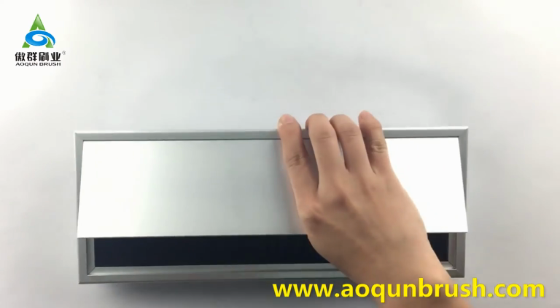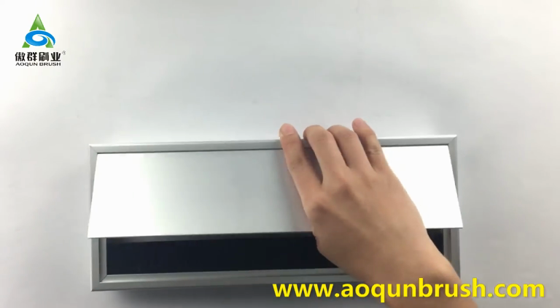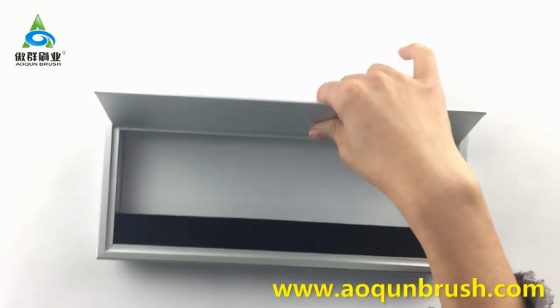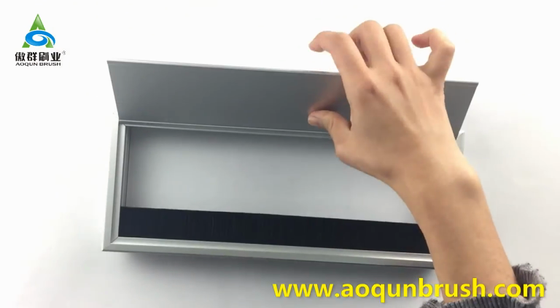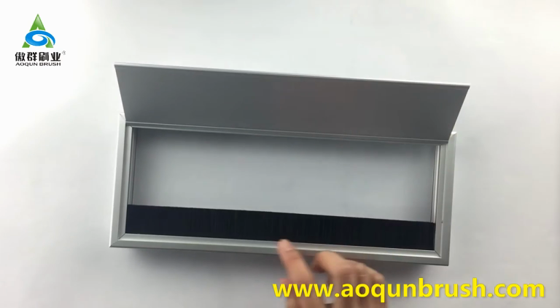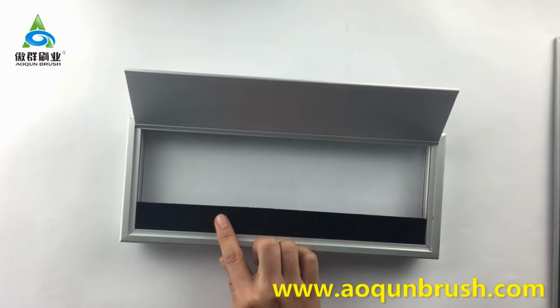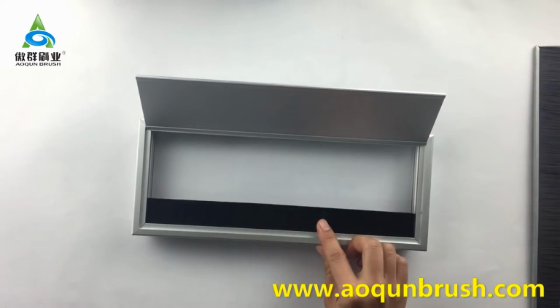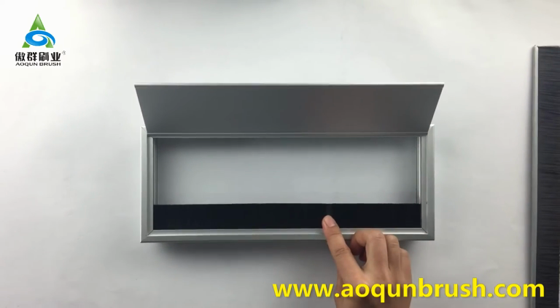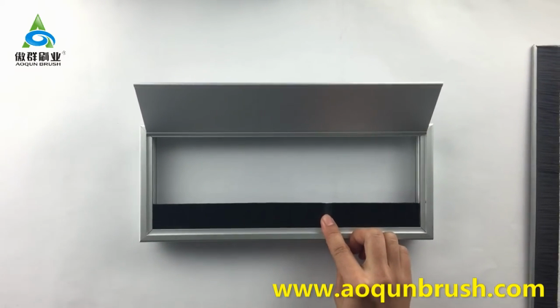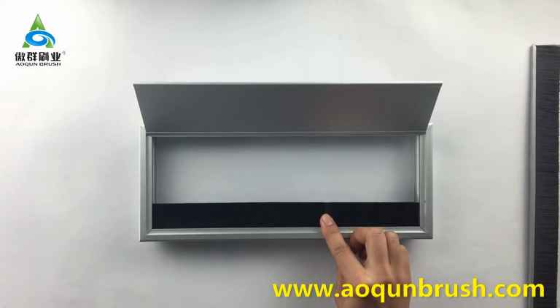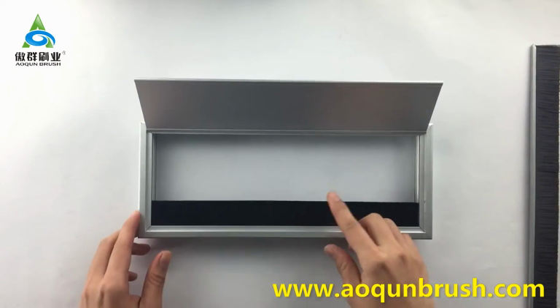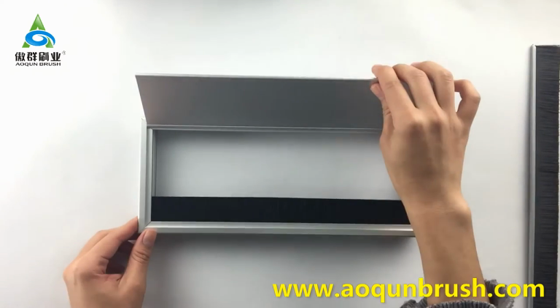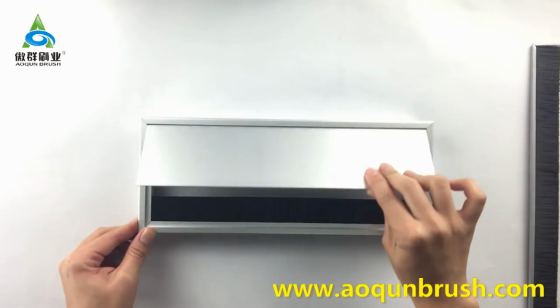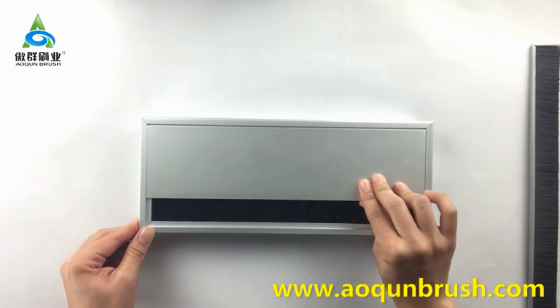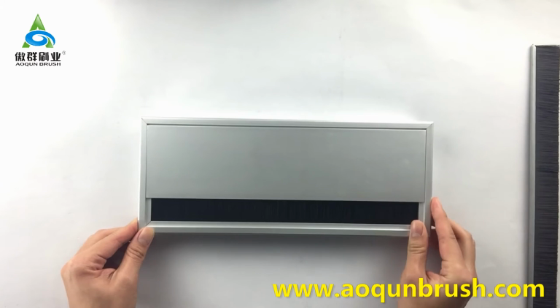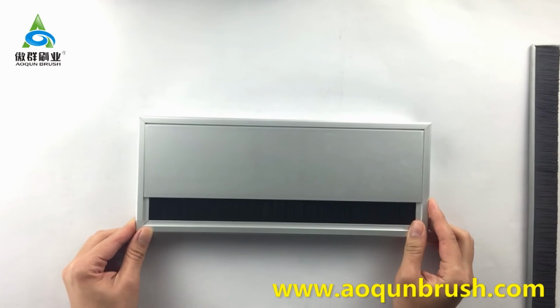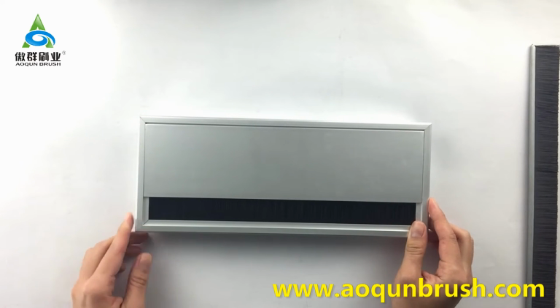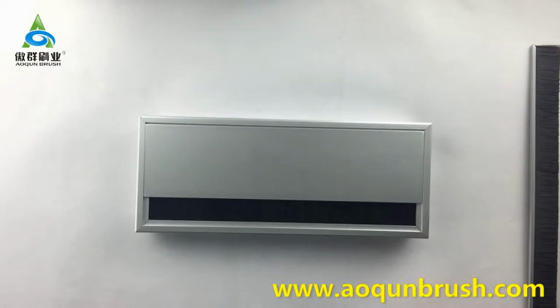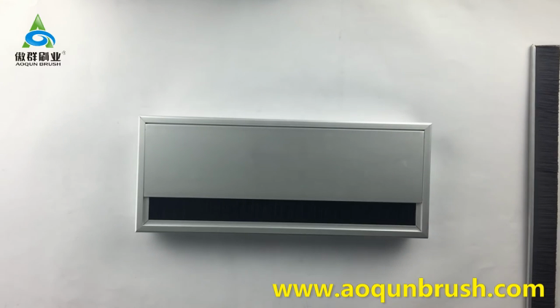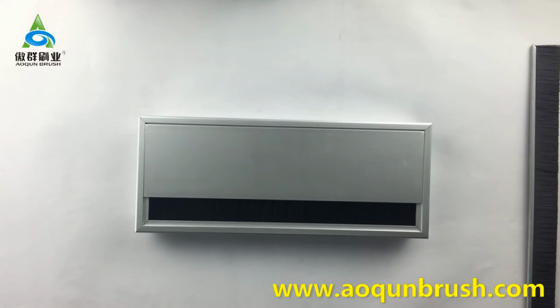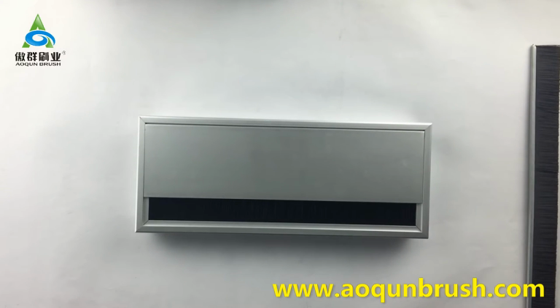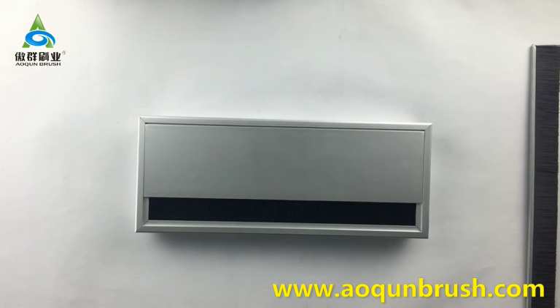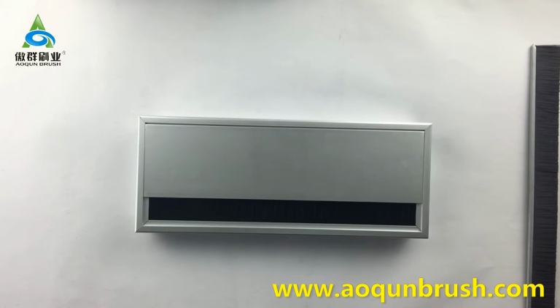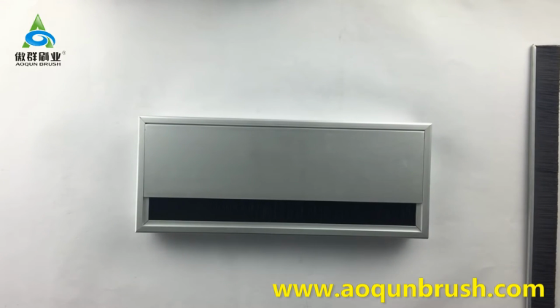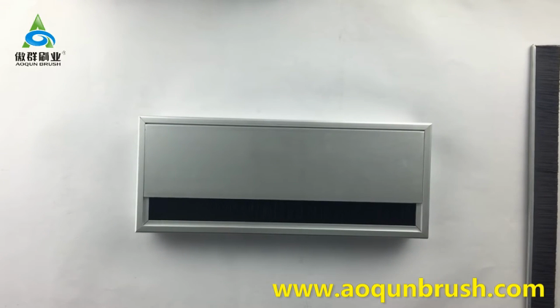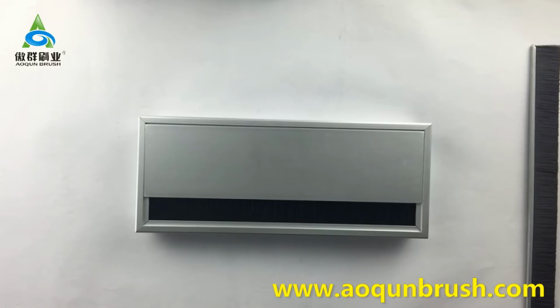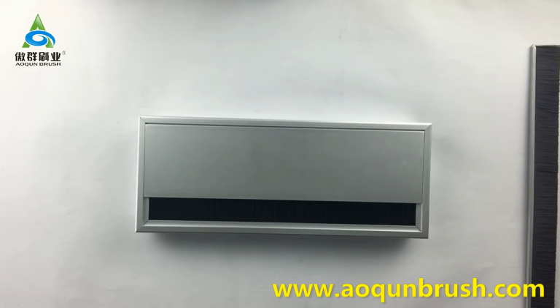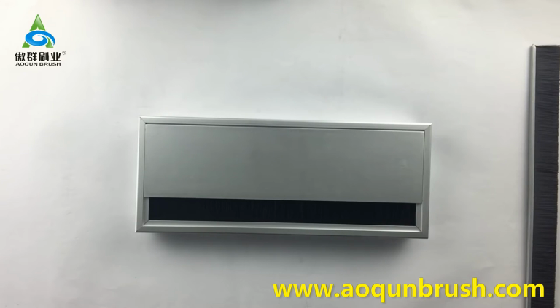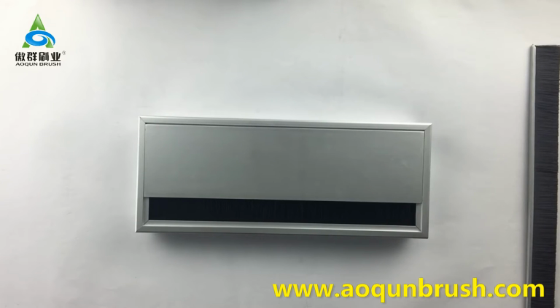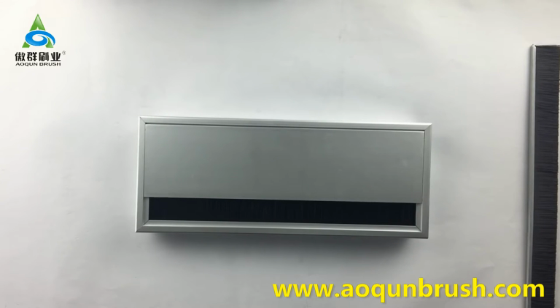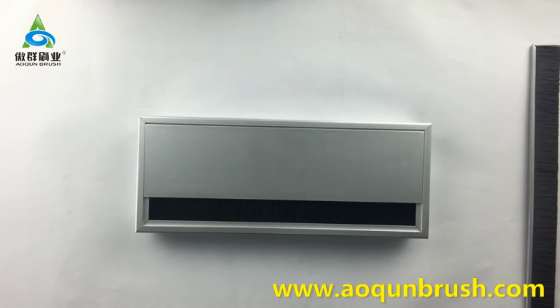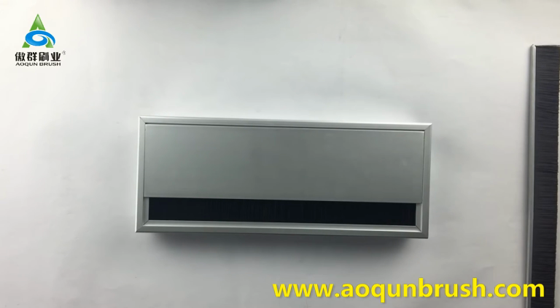And now it stays in place without shaking. After installation, the whole desk grommet integrates with the furniture — so beautiful and durable. That's all, thank you.